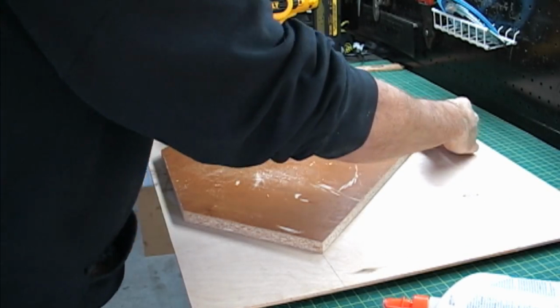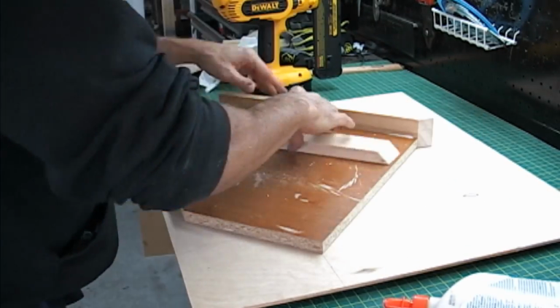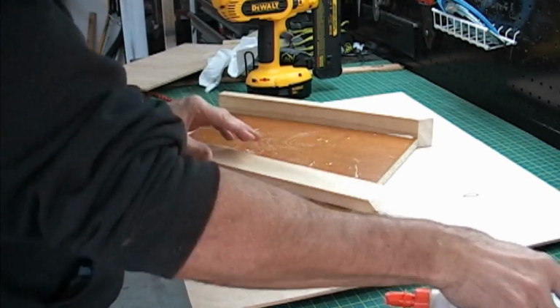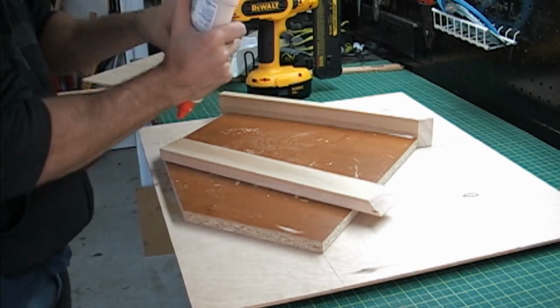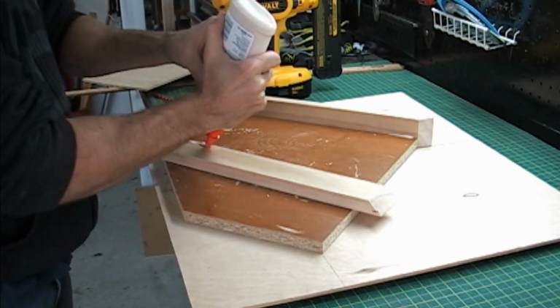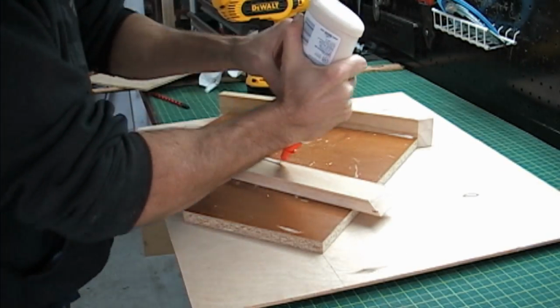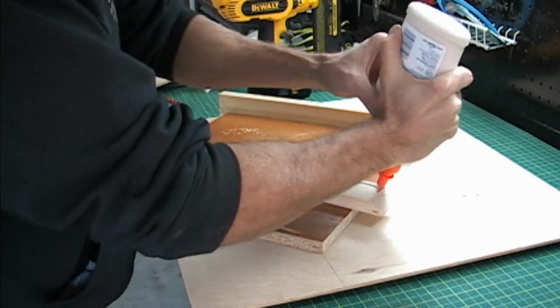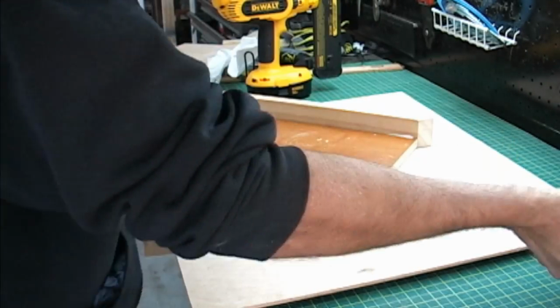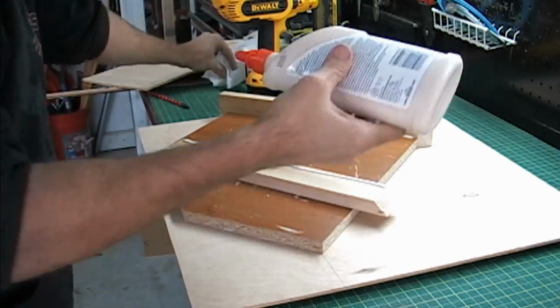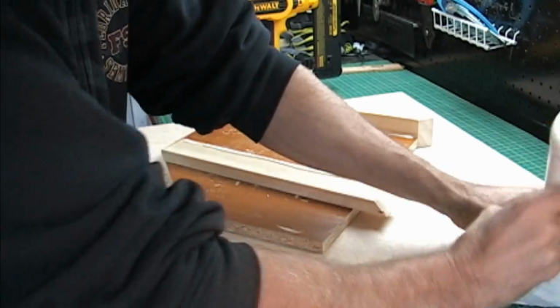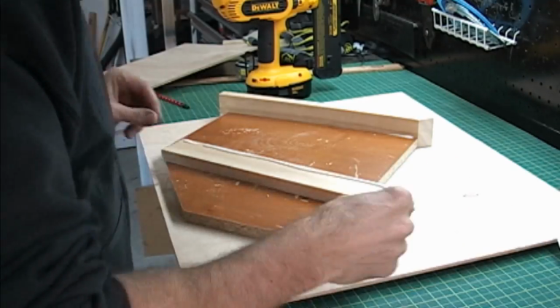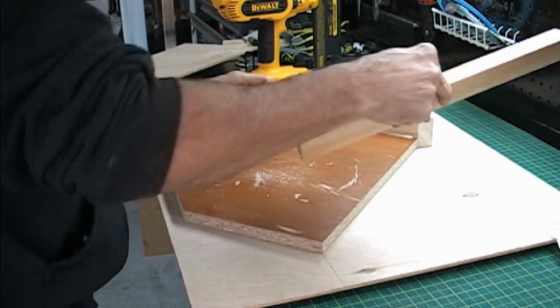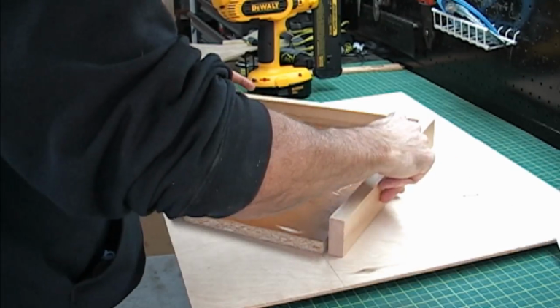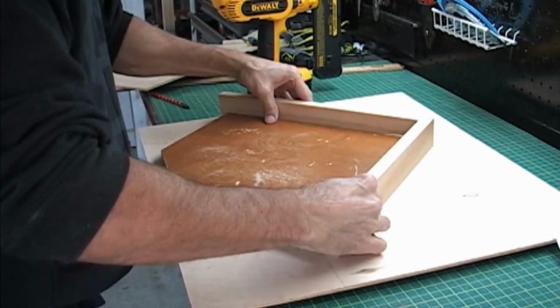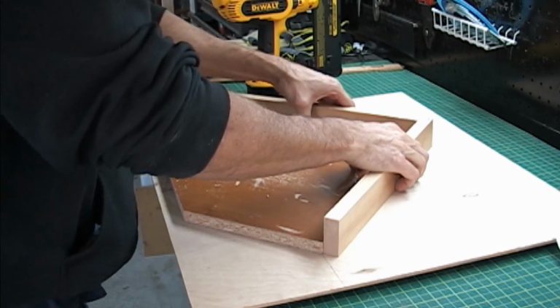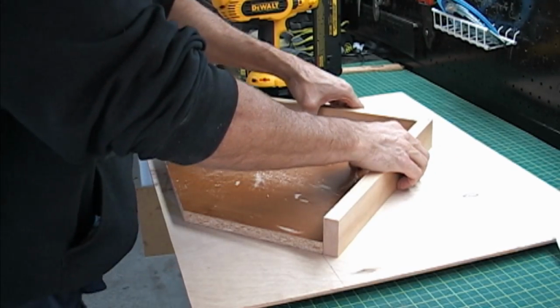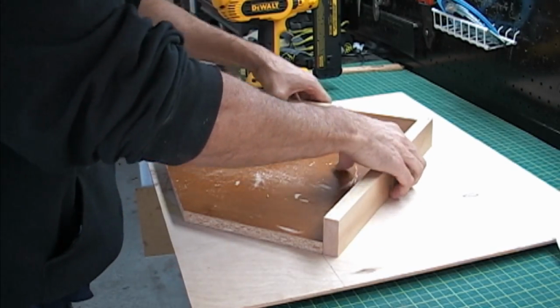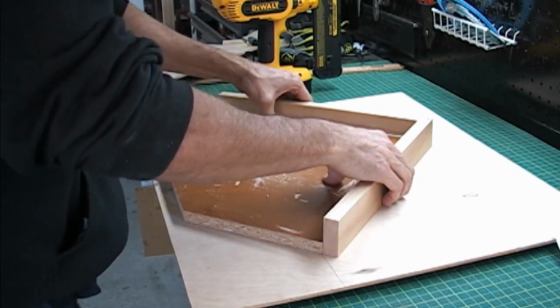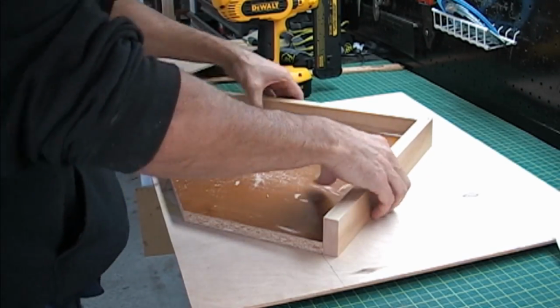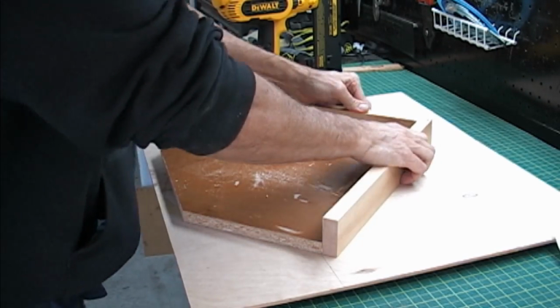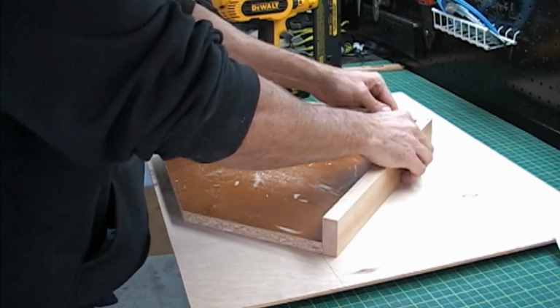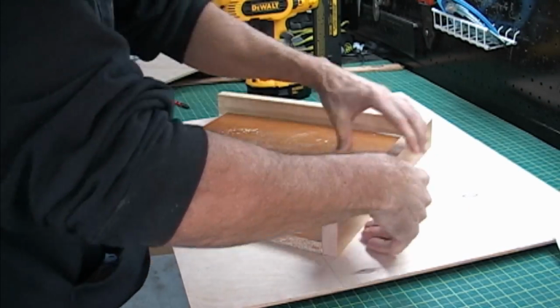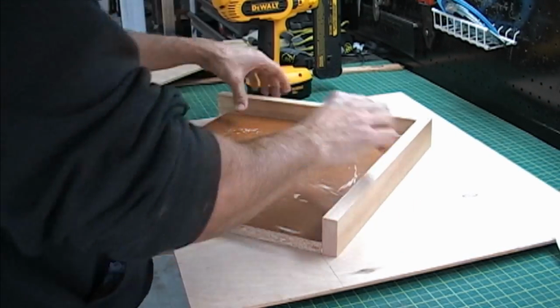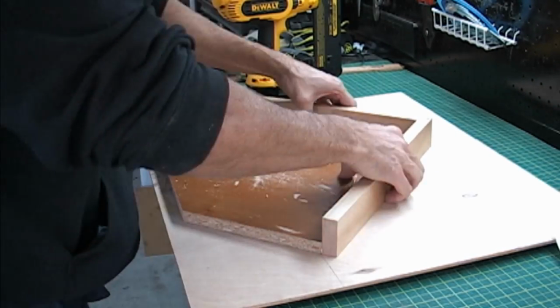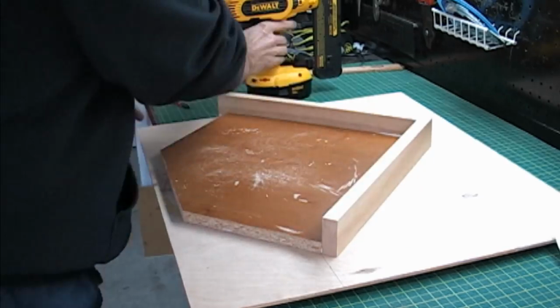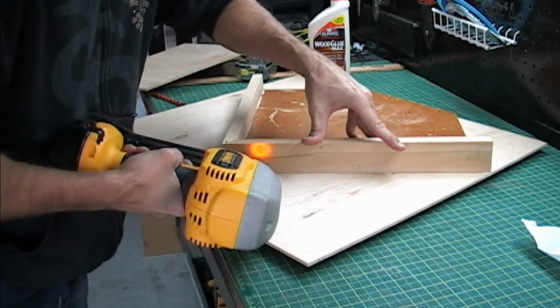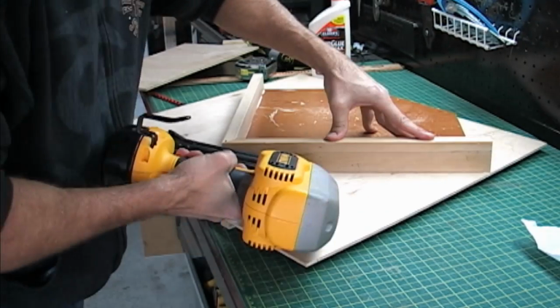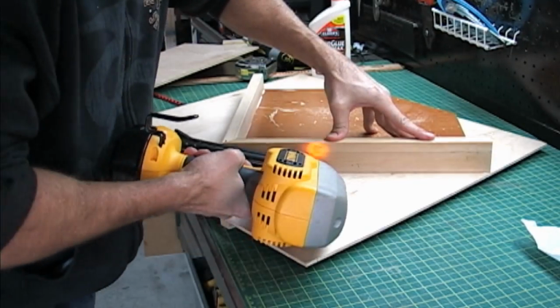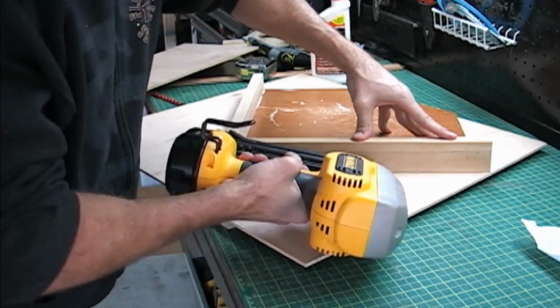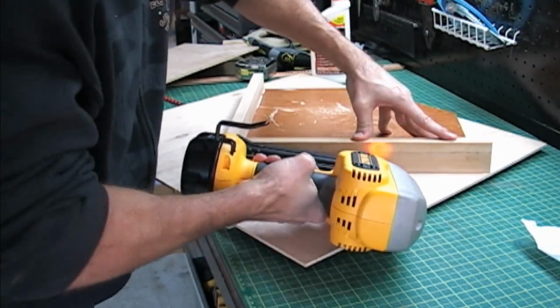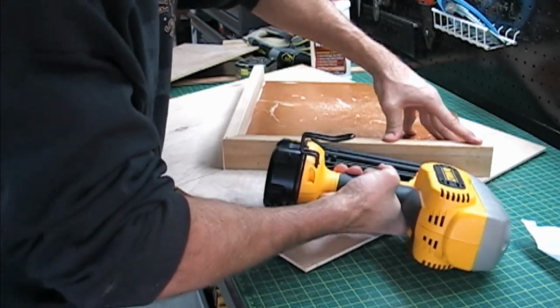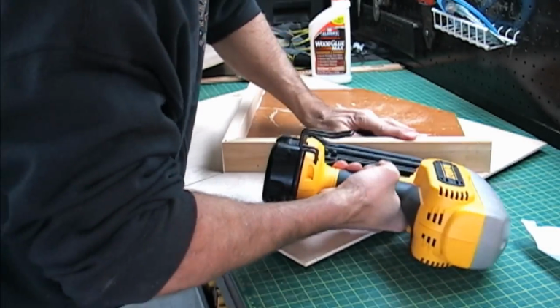Now go back and cut a 45-degree angle on your fence pieces. I did this with a miter saw — if I had a framing jig I would have used it for this. Place your fence in position and glue and nail it down.